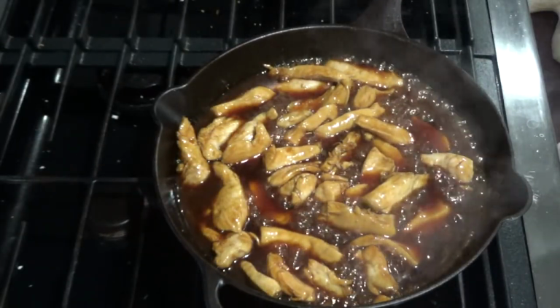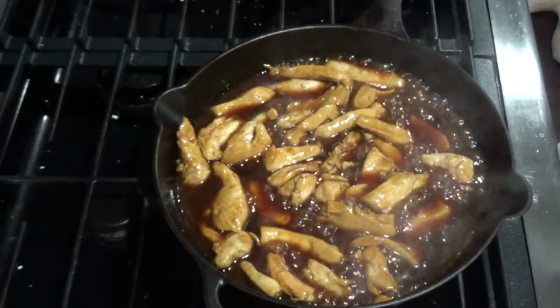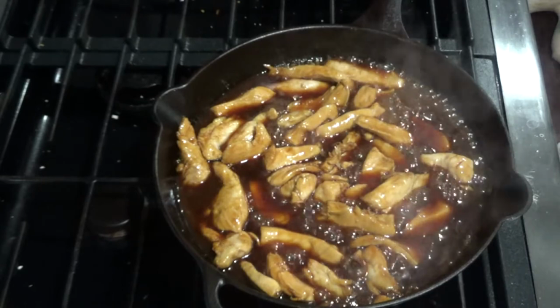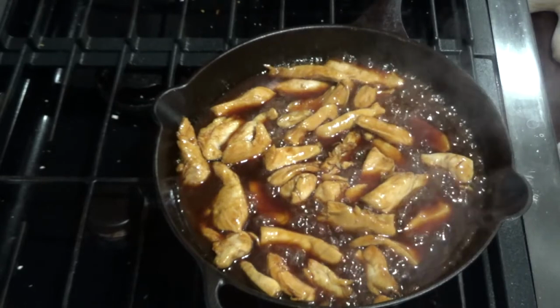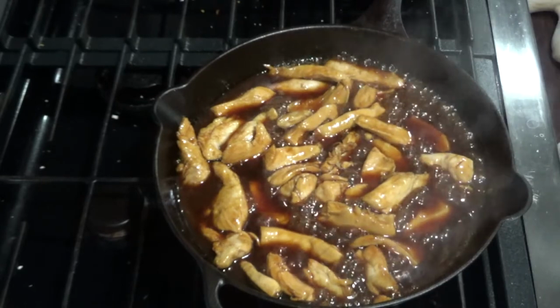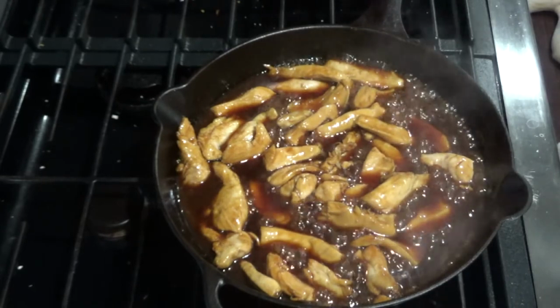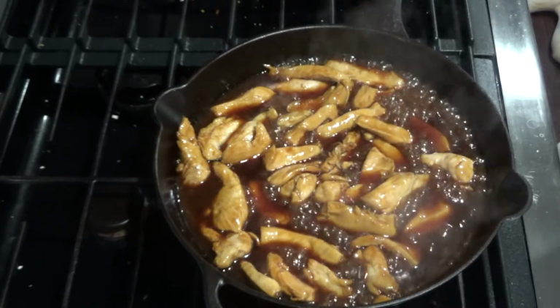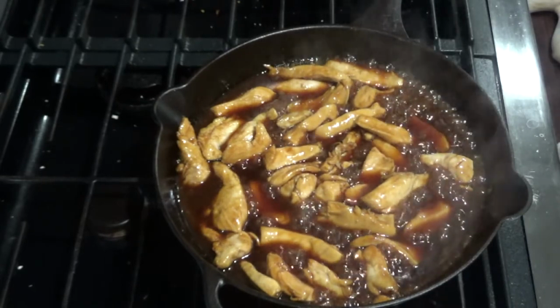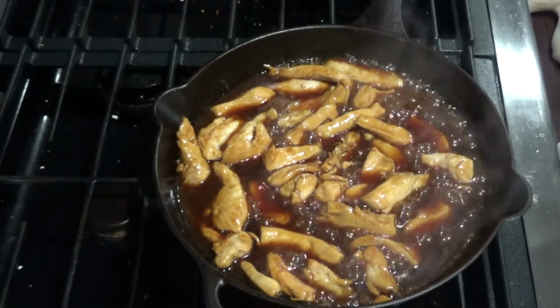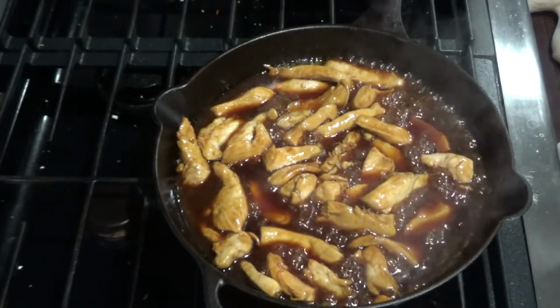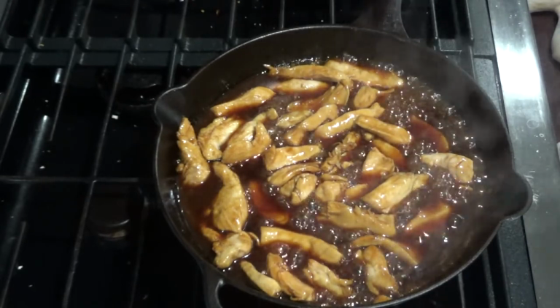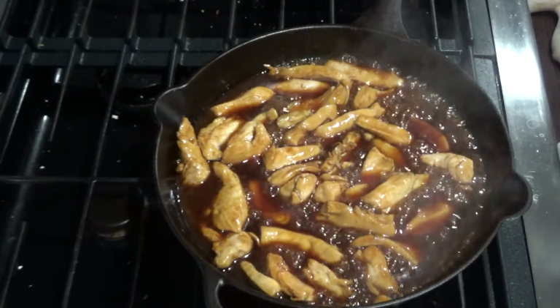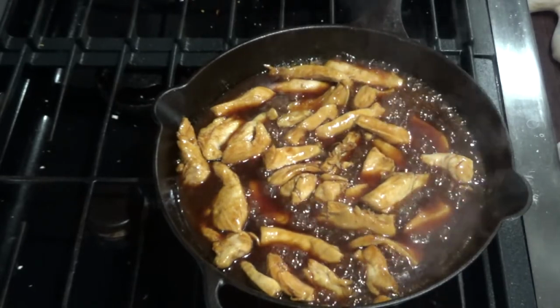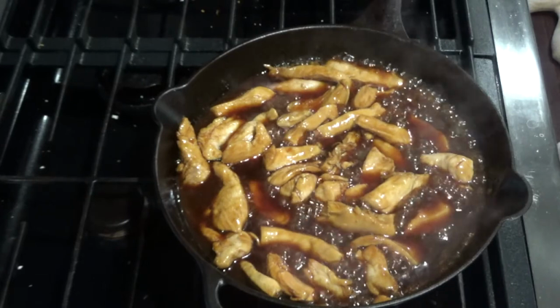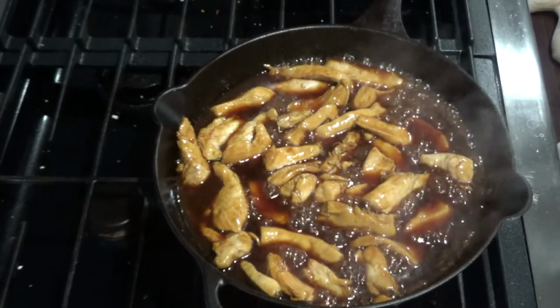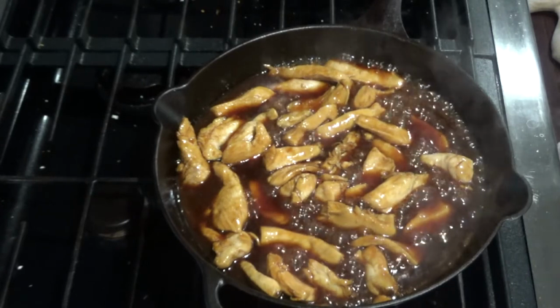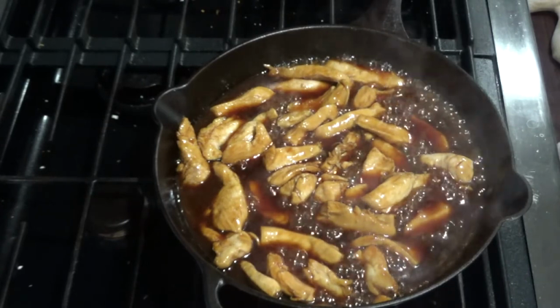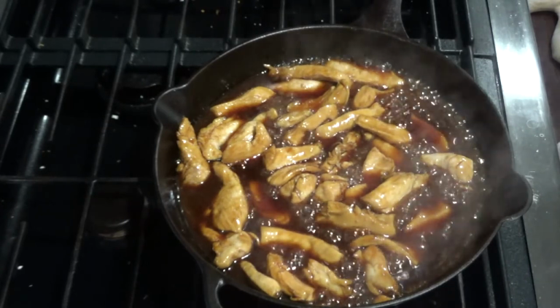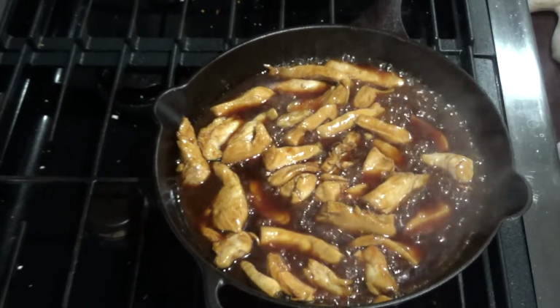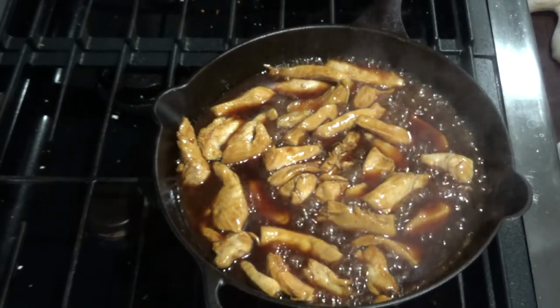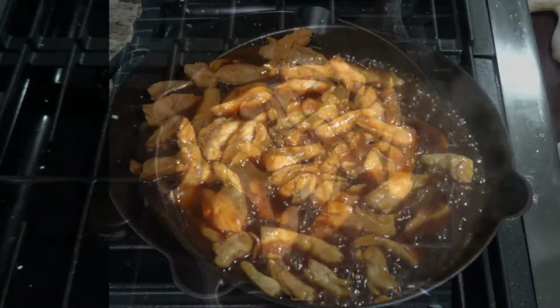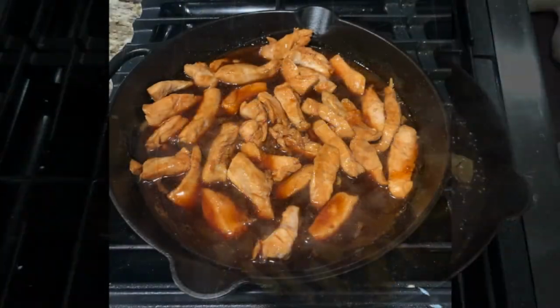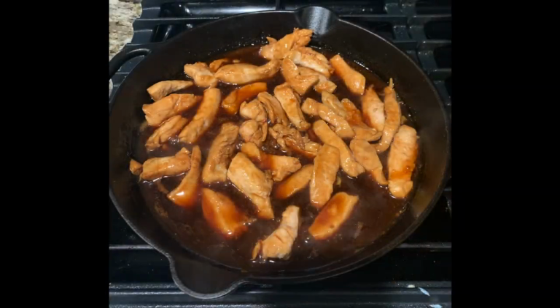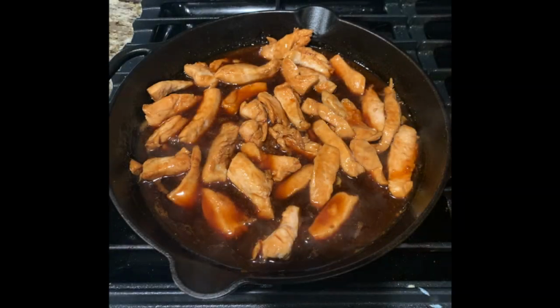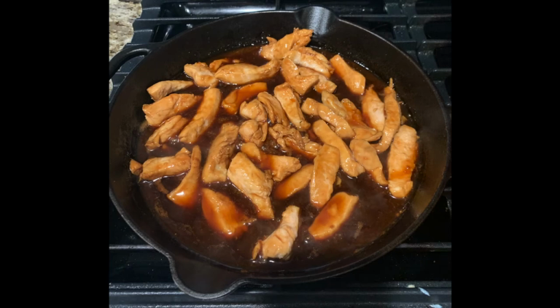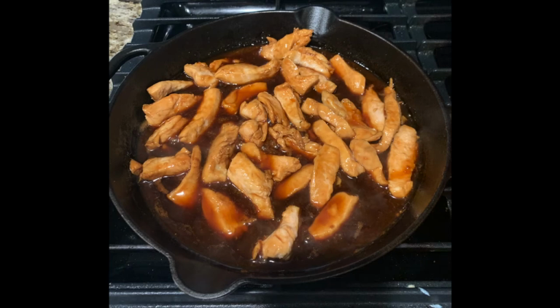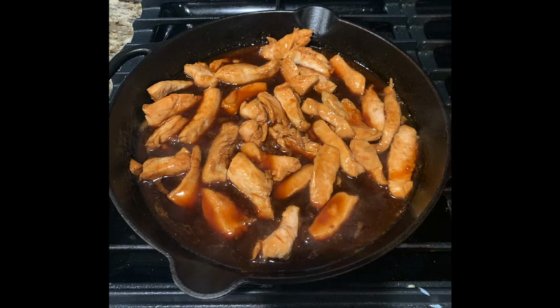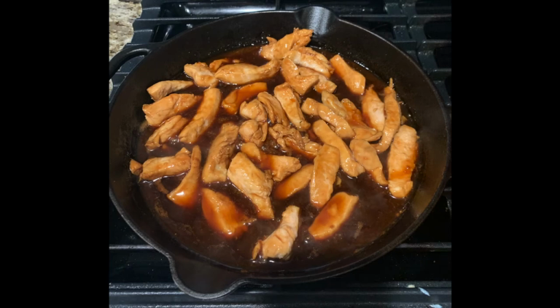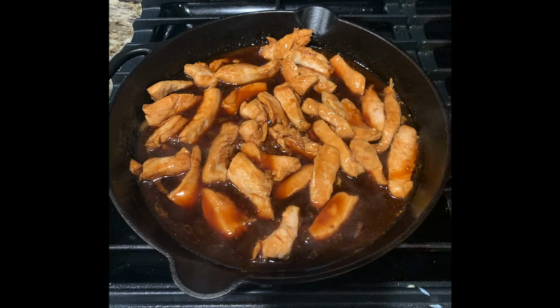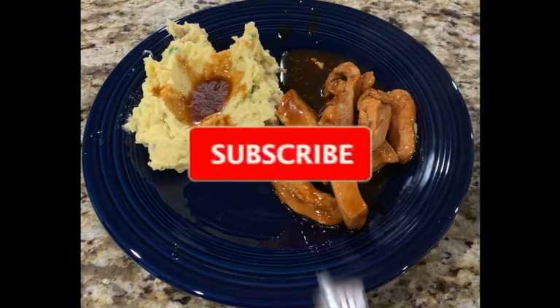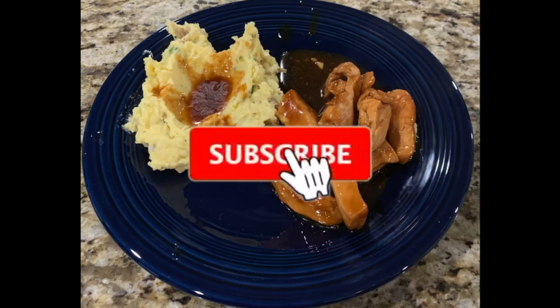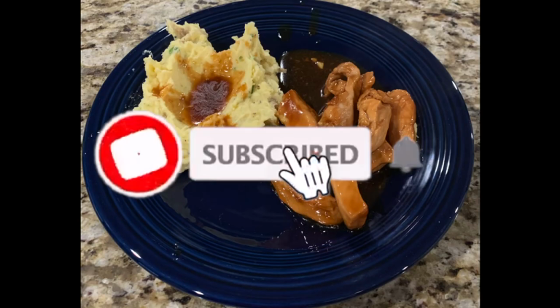I usually like to serve this with rice or couscous or something like that. Today we had leftover potatoes so we're making some mashed potatoes and serving it with that. If you enjoyed this video go ahead and check out some of my other Skillet Sundays. Thanks, see you next week.